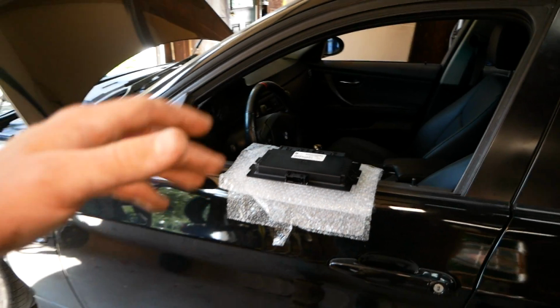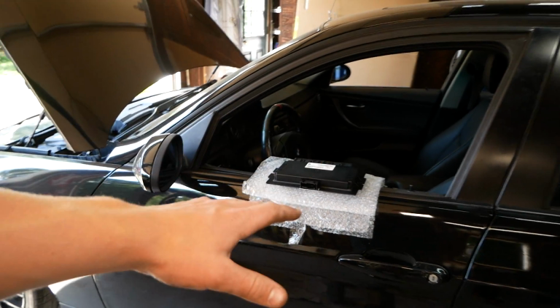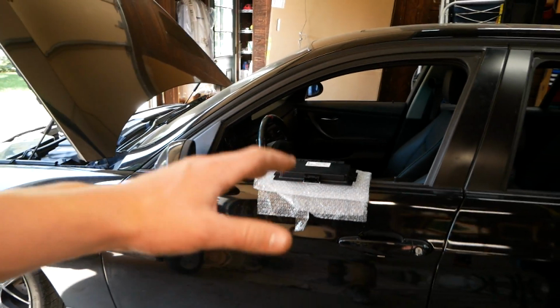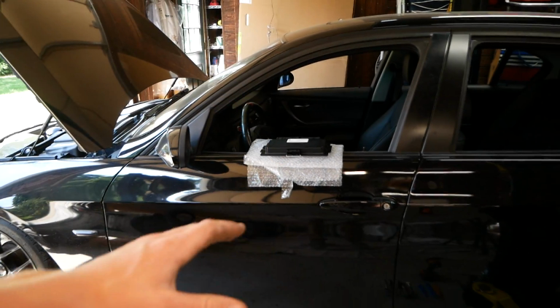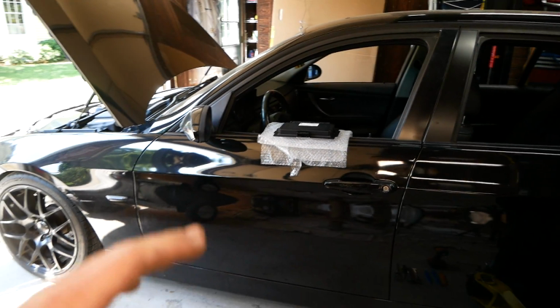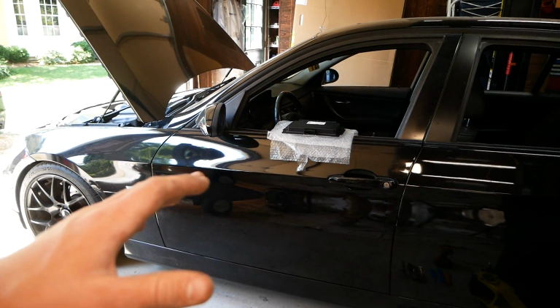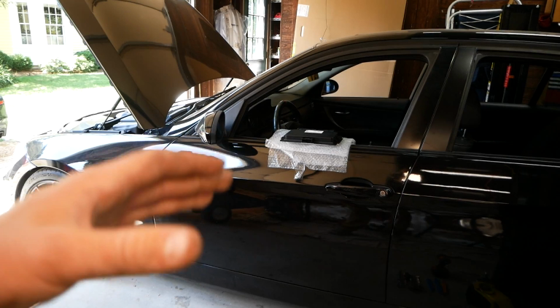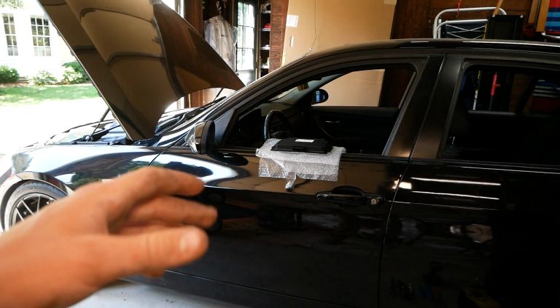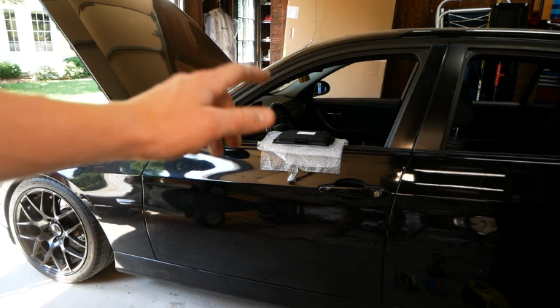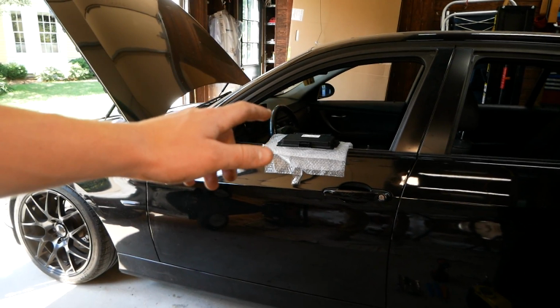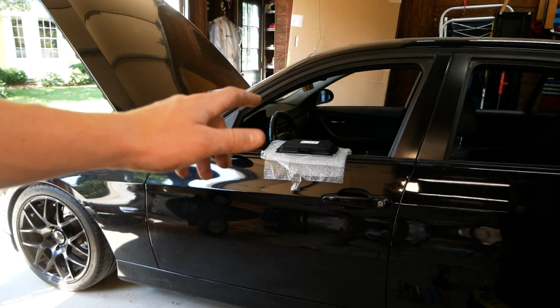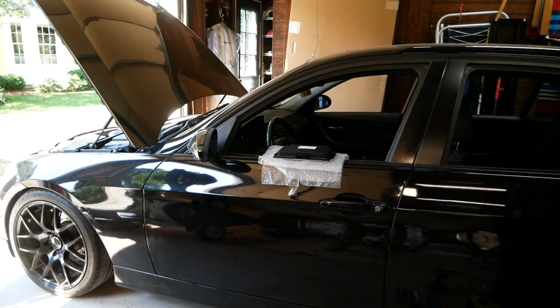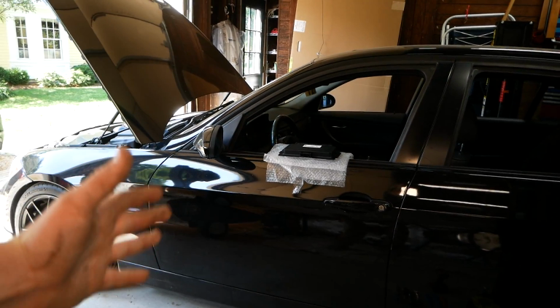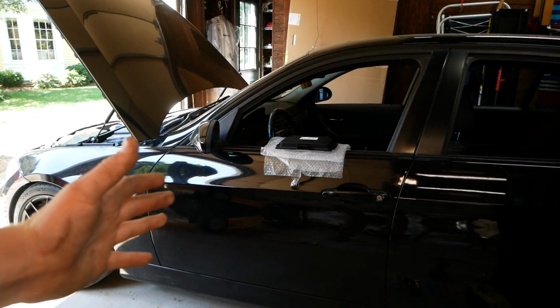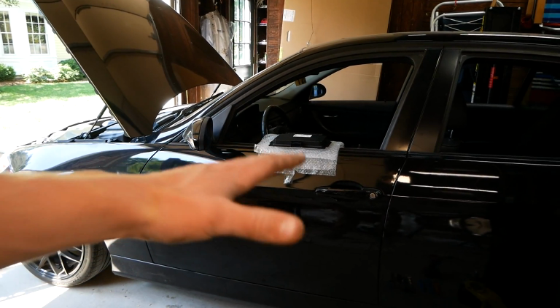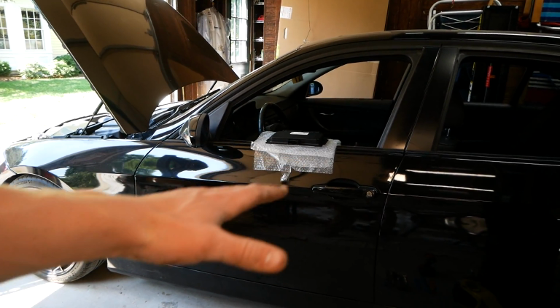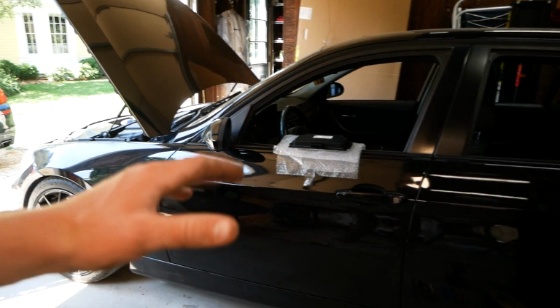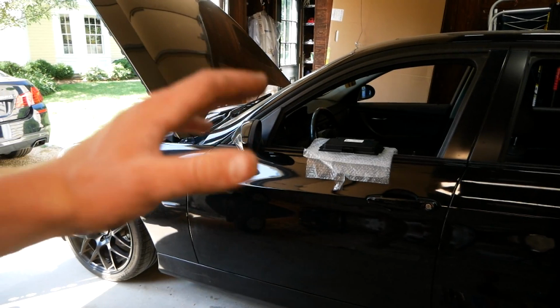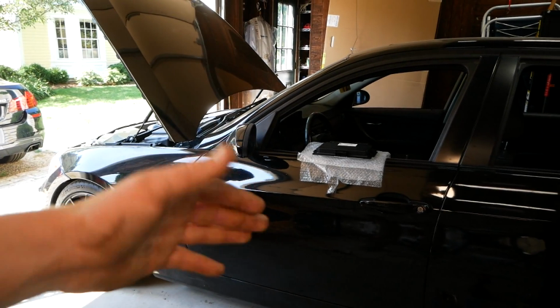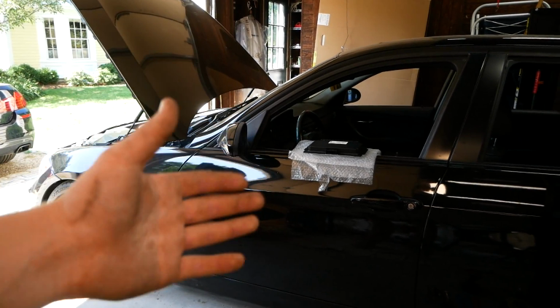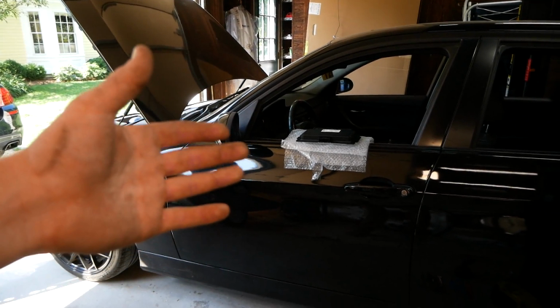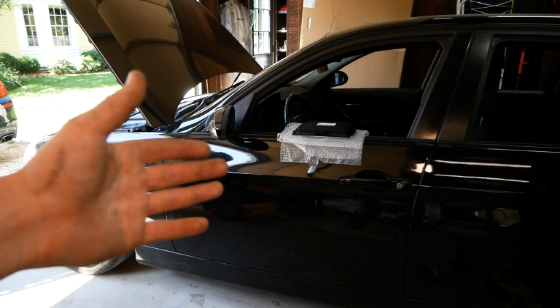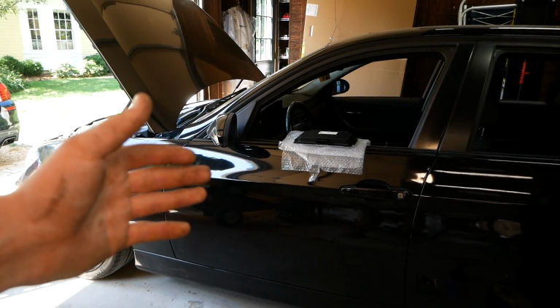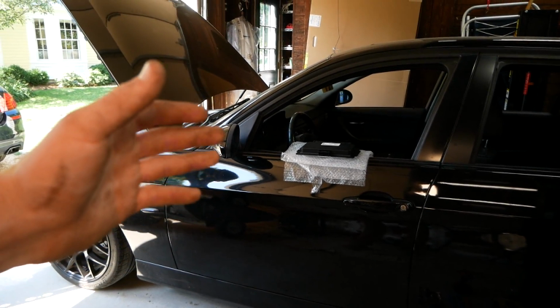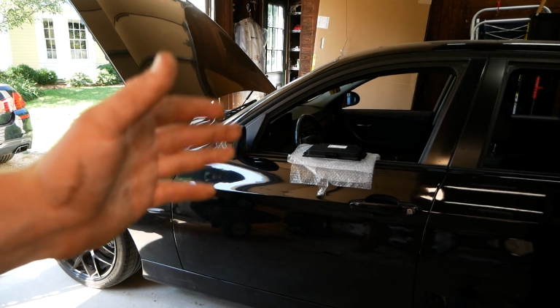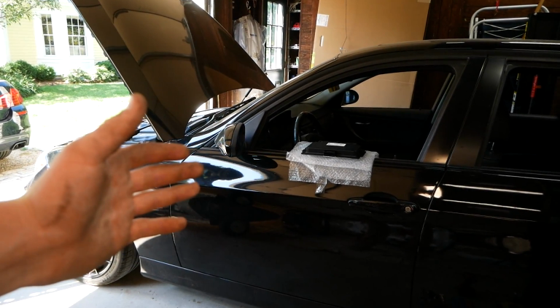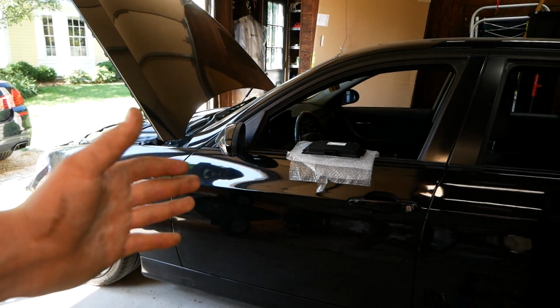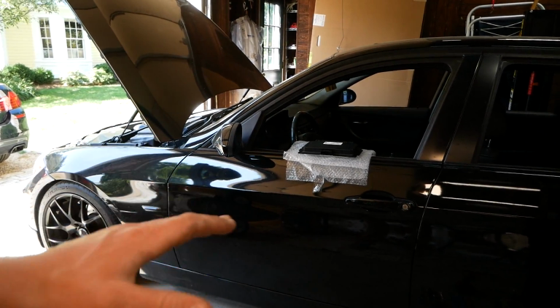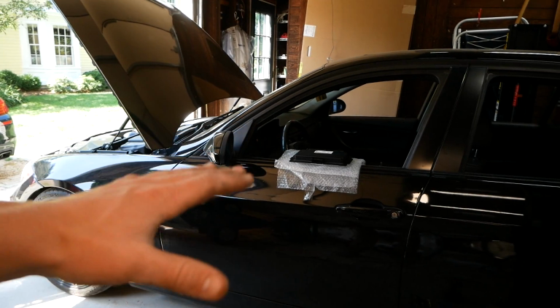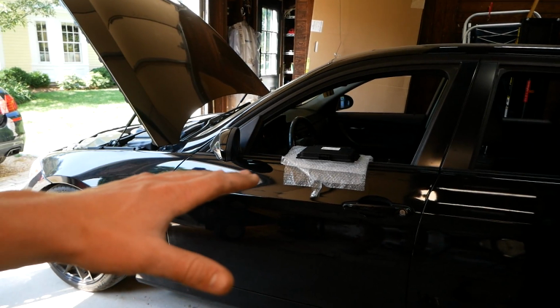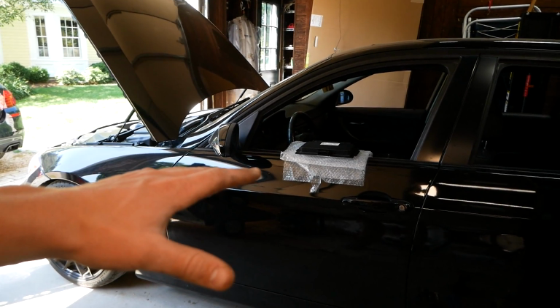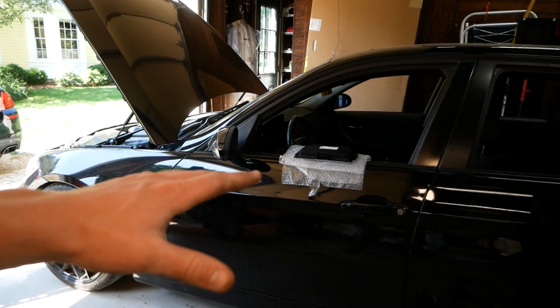If it's not the FRM, I also have a JBE on the way, which is a junction box module. I'm really hopeful it's one of these modules. If it isn't, I don't really know what to do — I'll have to pursue other options. But we're going to start with the FRM here.